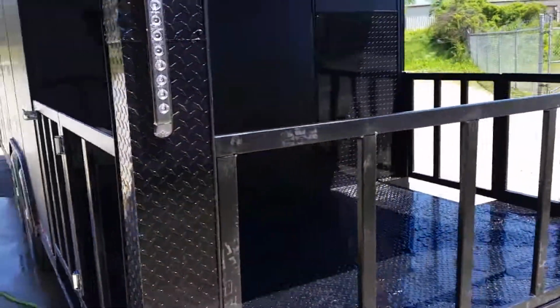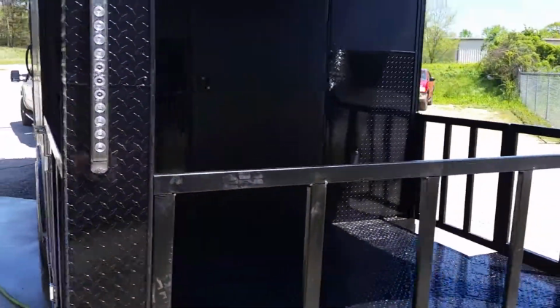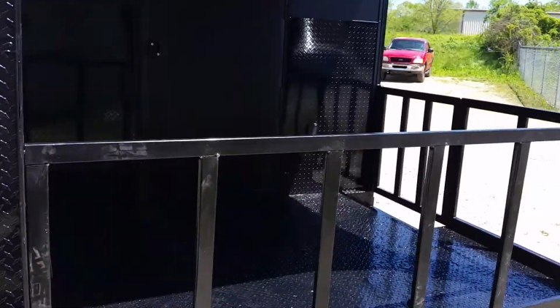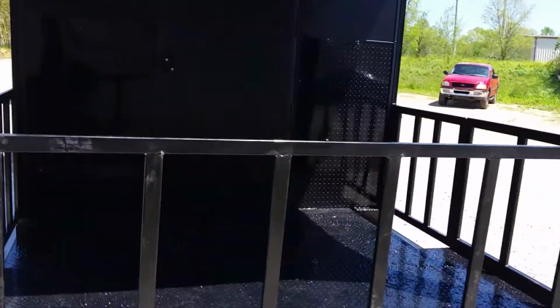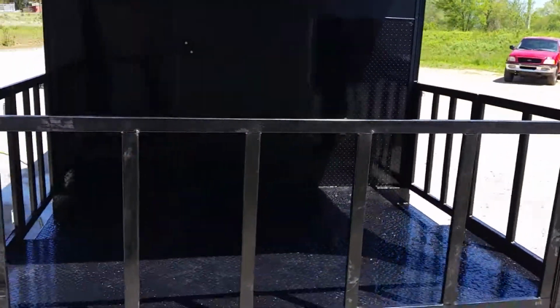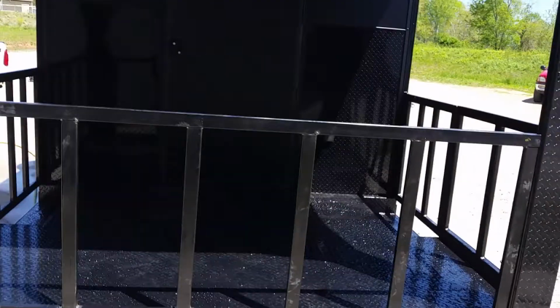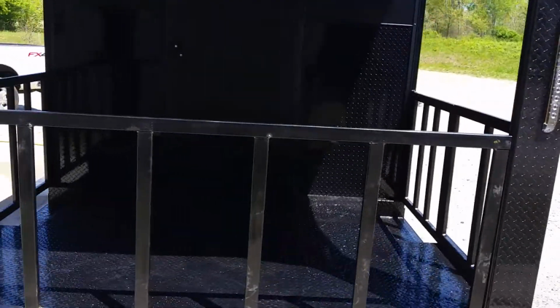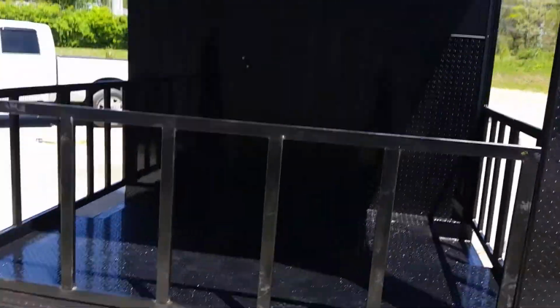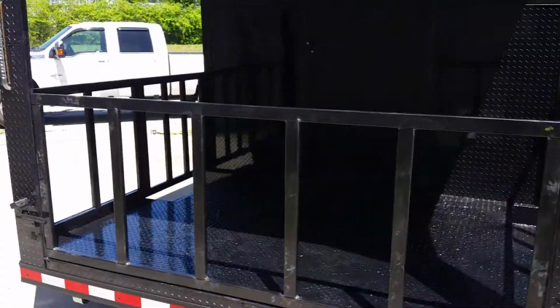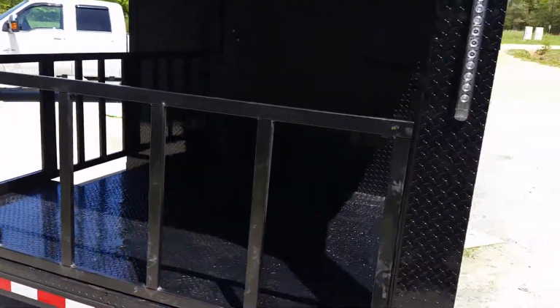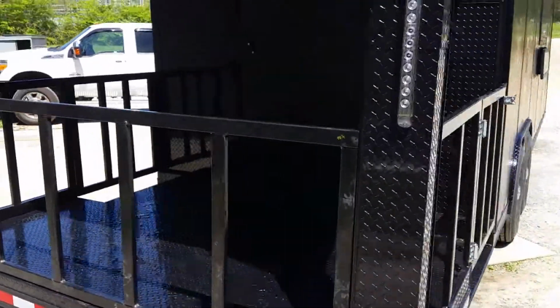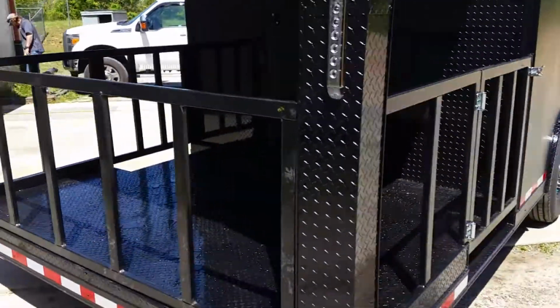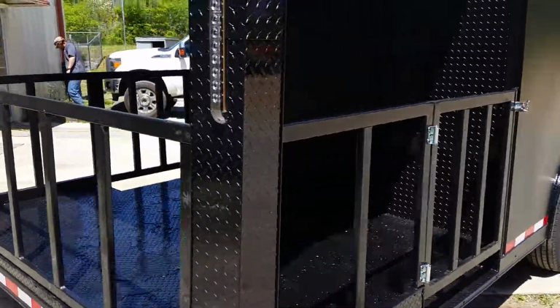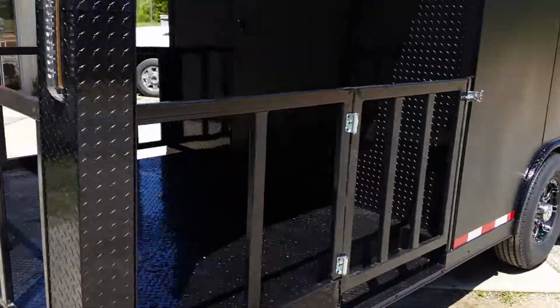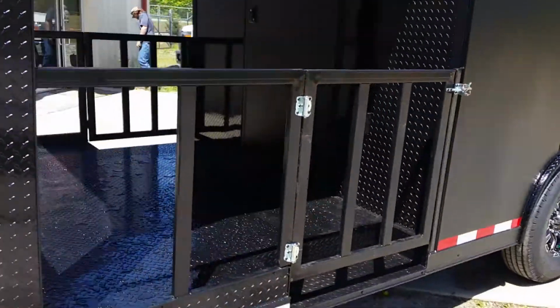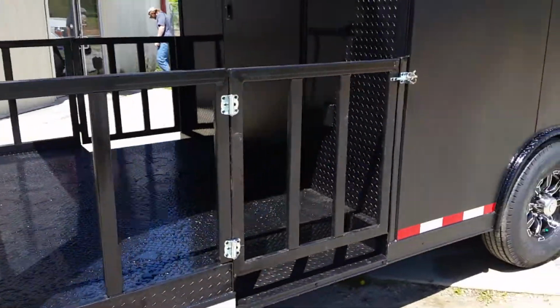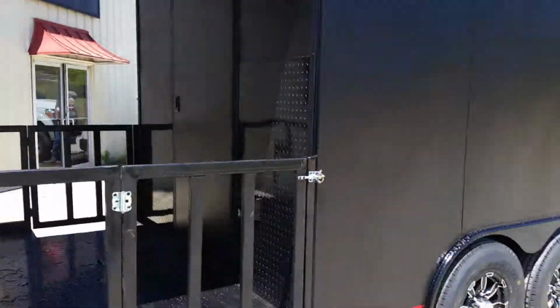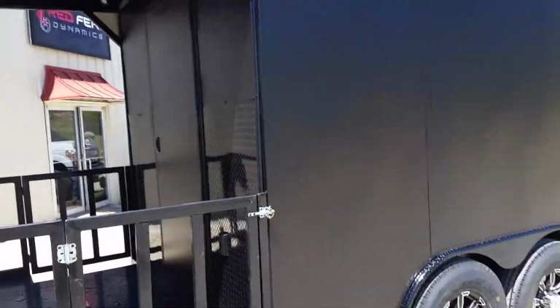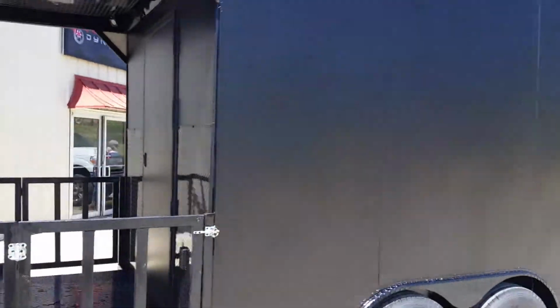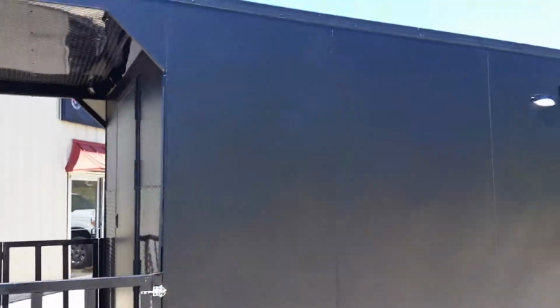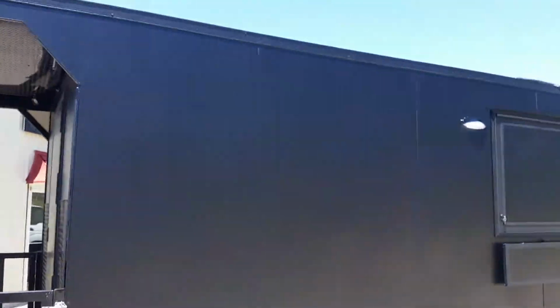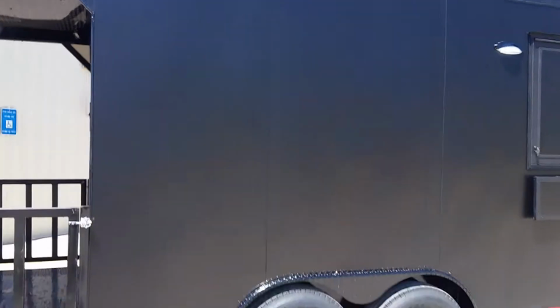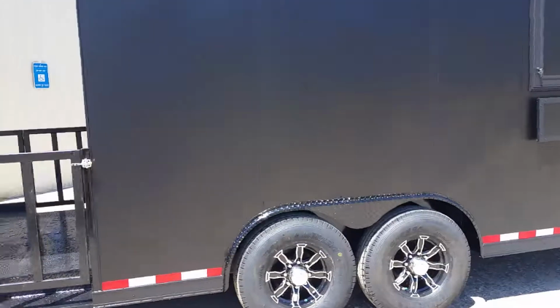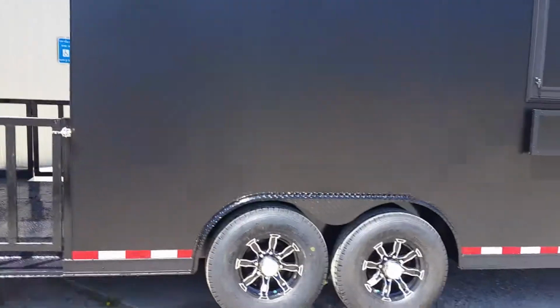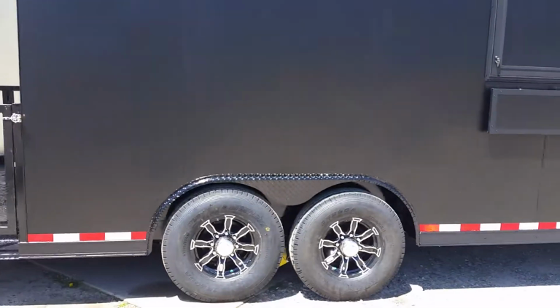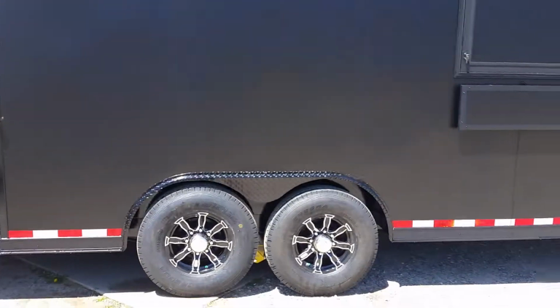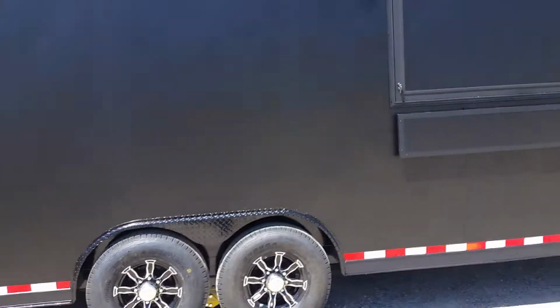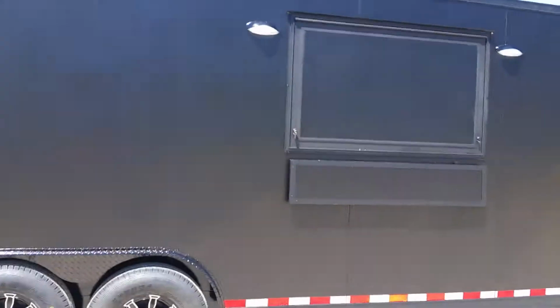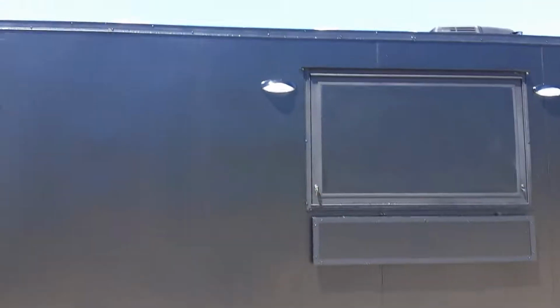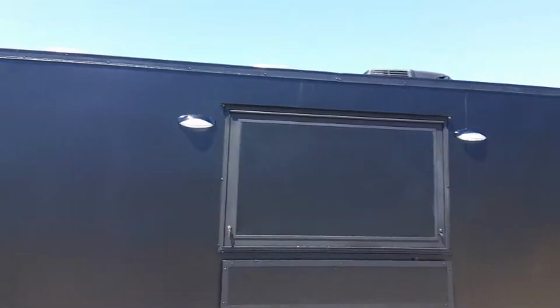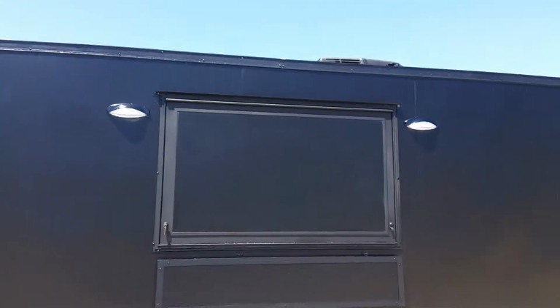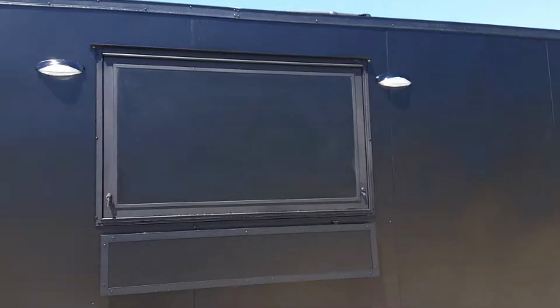Your back gate is removable. Same thing on this side. Your nice tires, your concession lights.